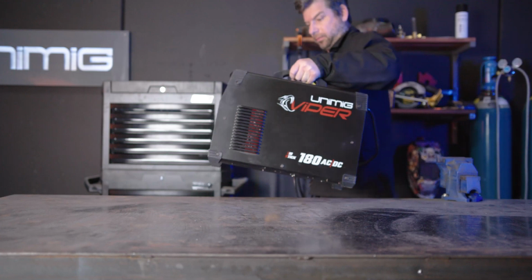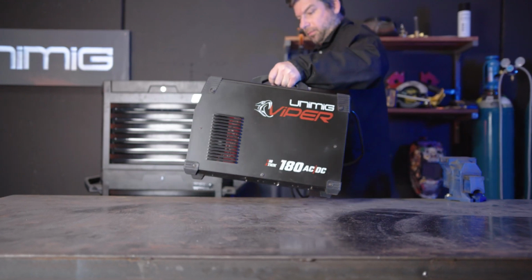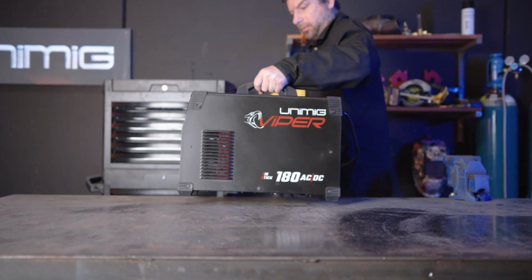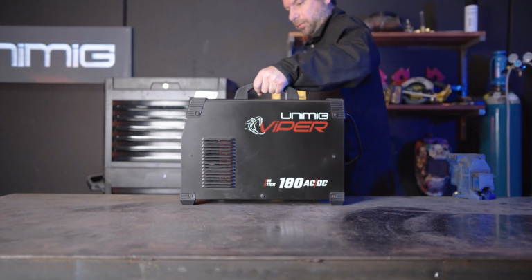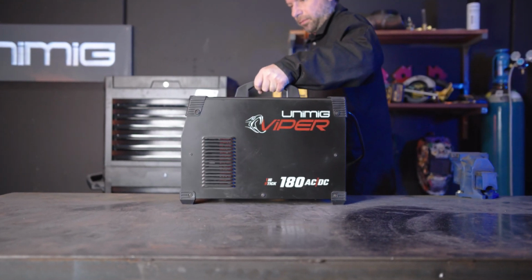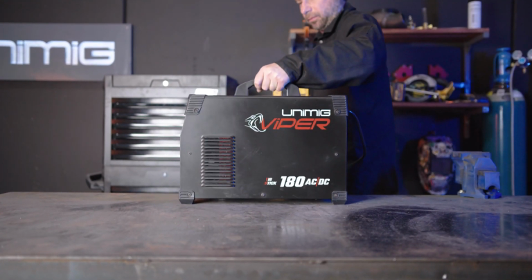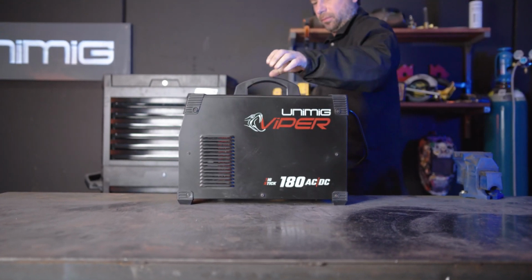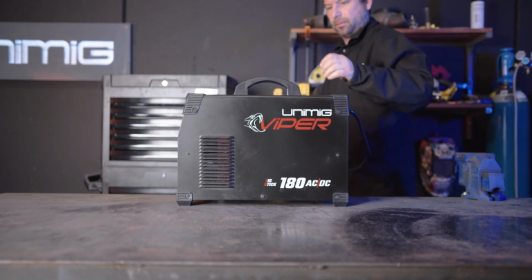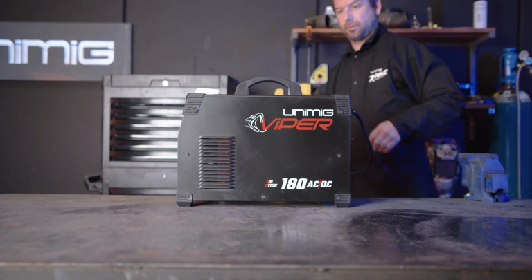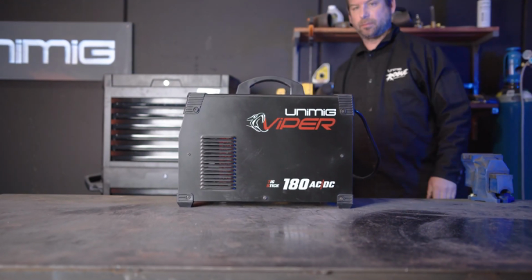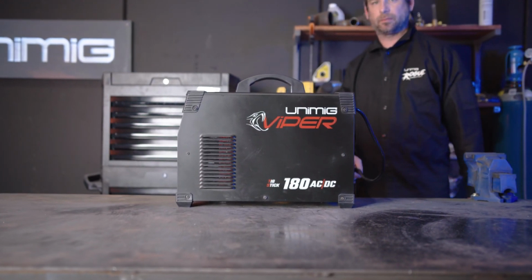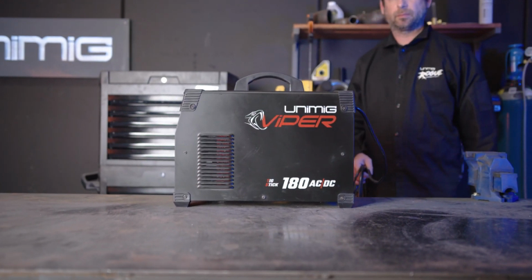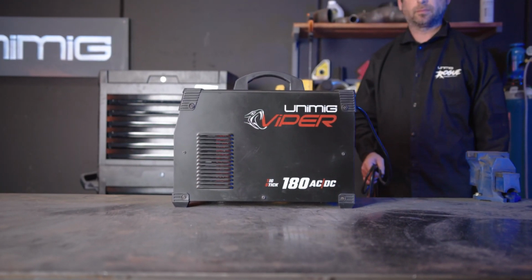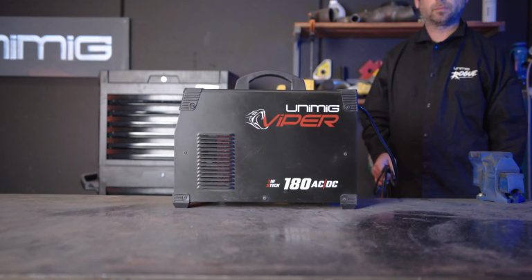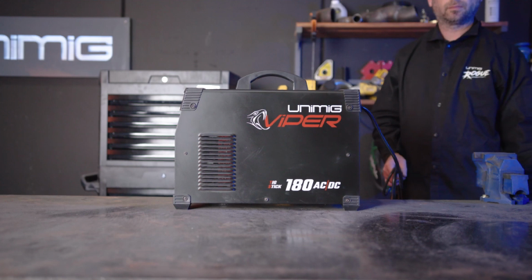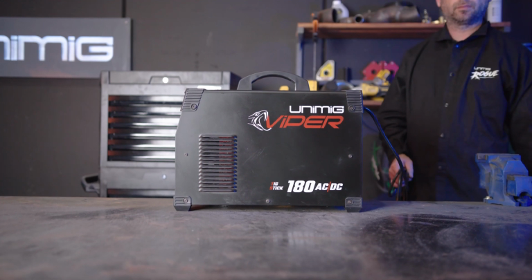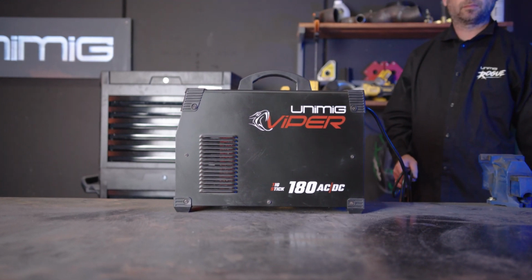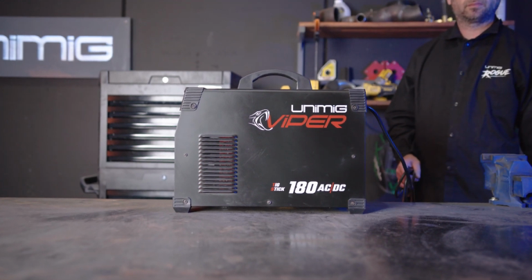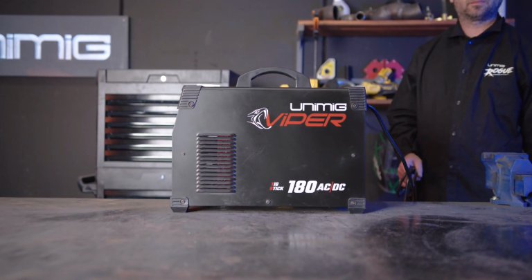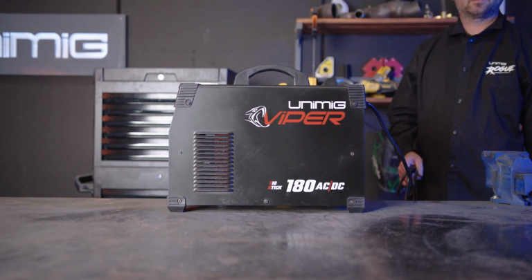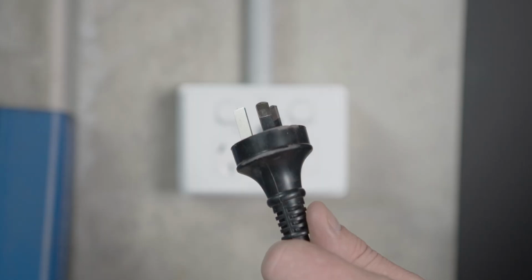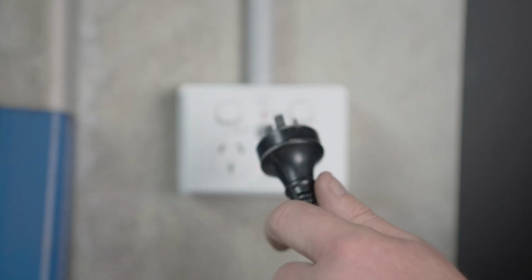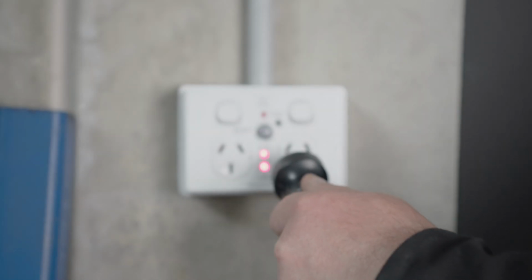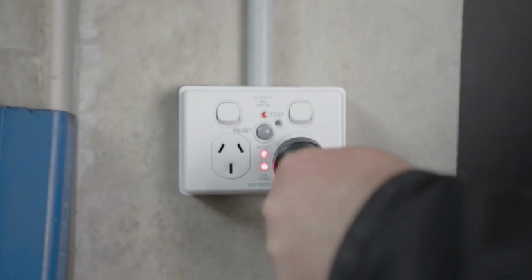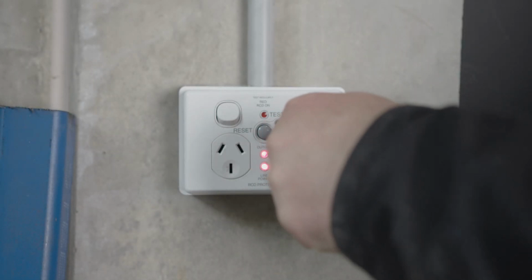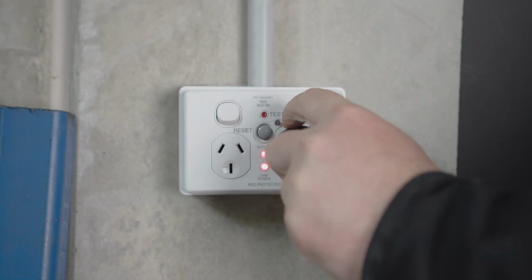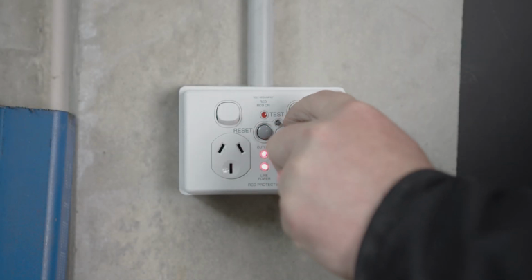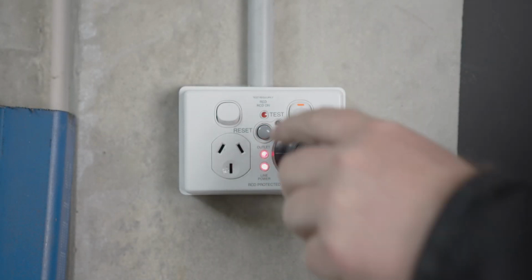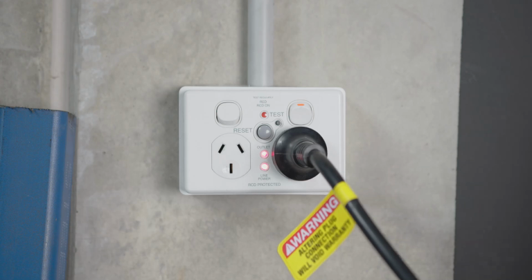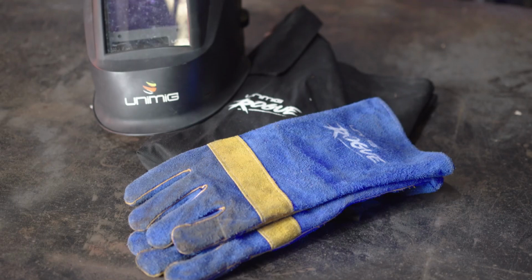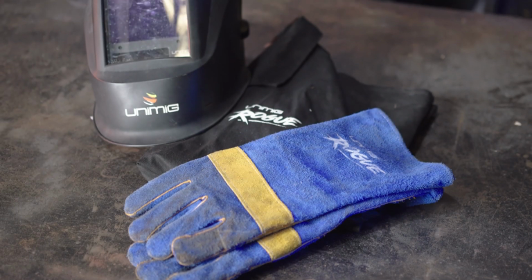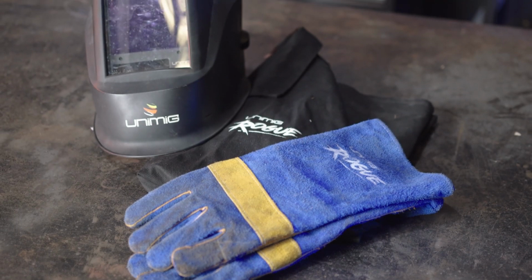G'day and welcome back to Unimig. Today I'm going to show you how to set up the Viper 180 AC DC for stick welding. First of all, let's plug our machine into the 10 amp power point and organize the suitable PPE.